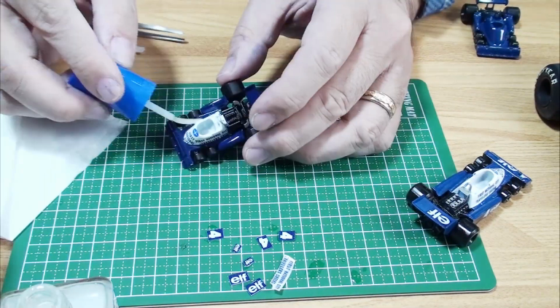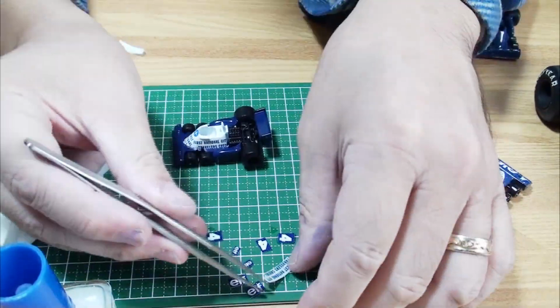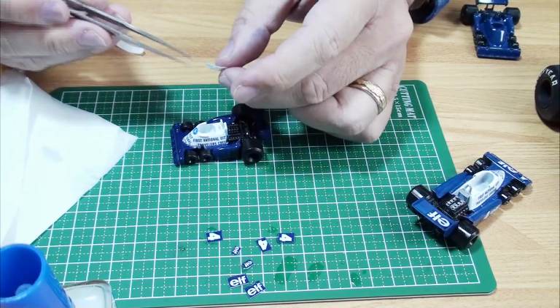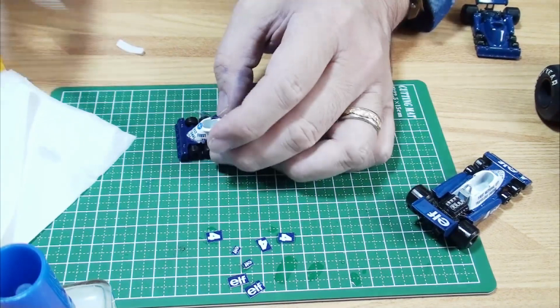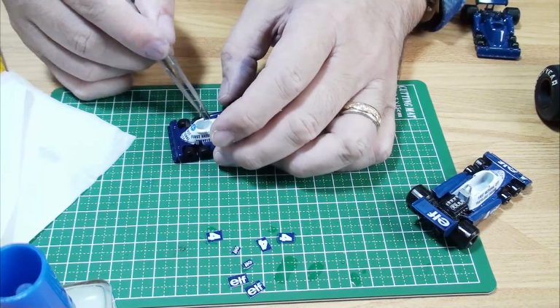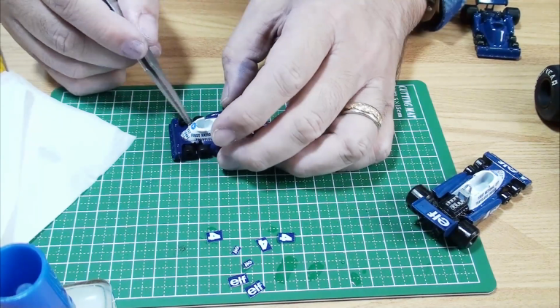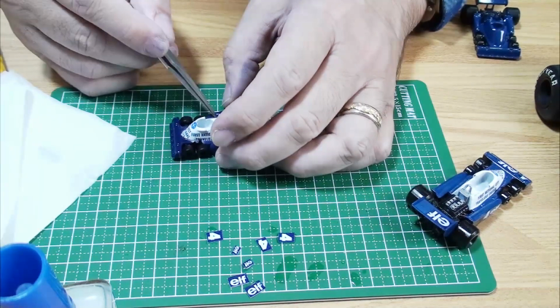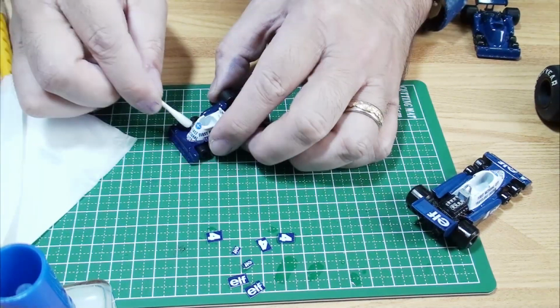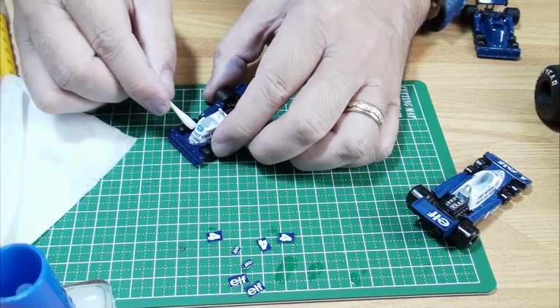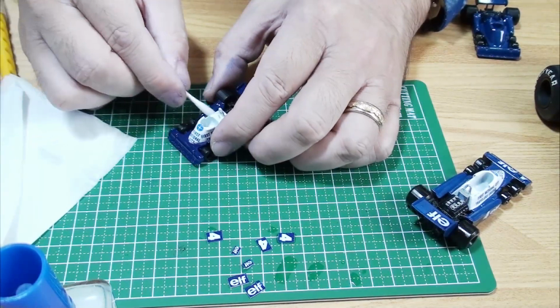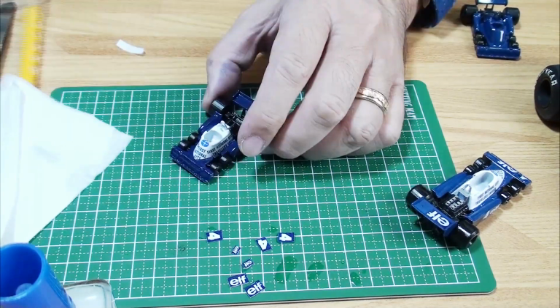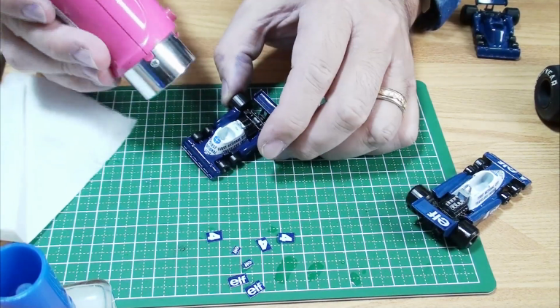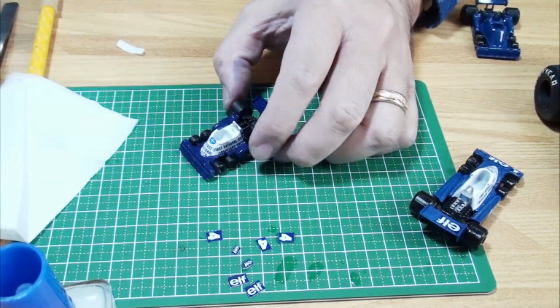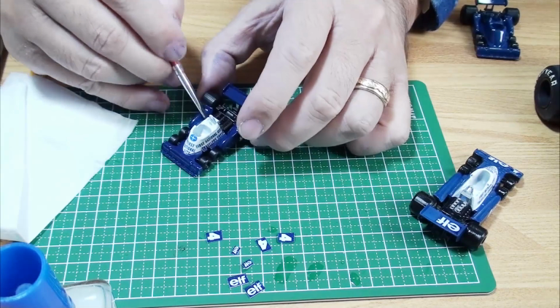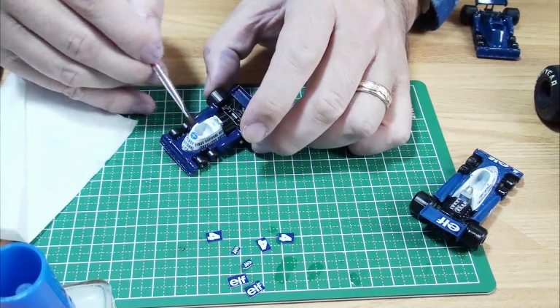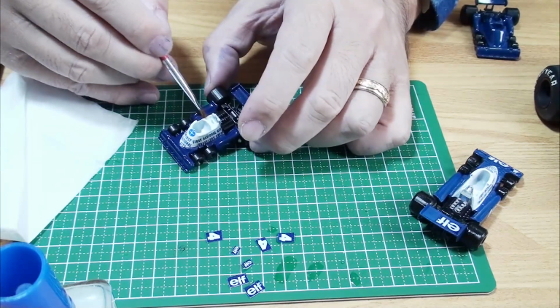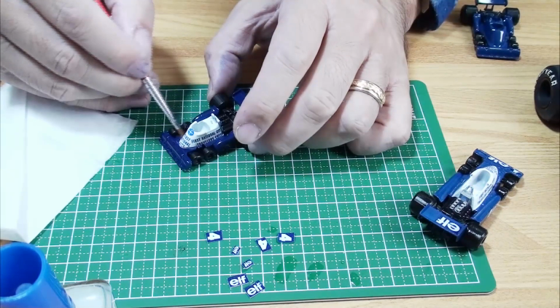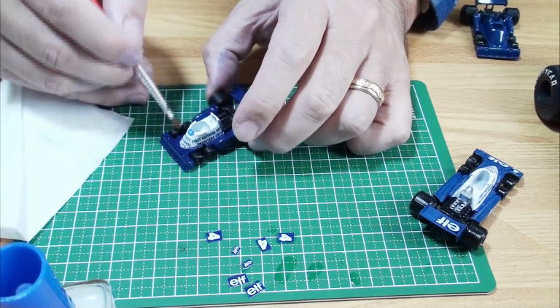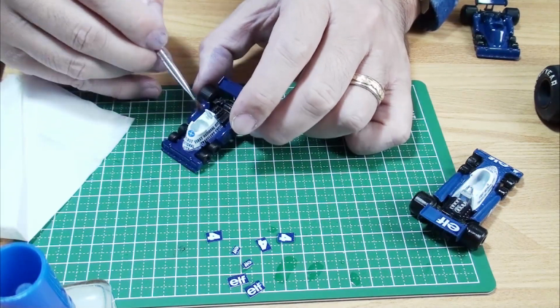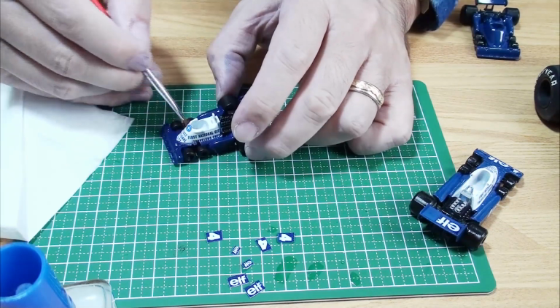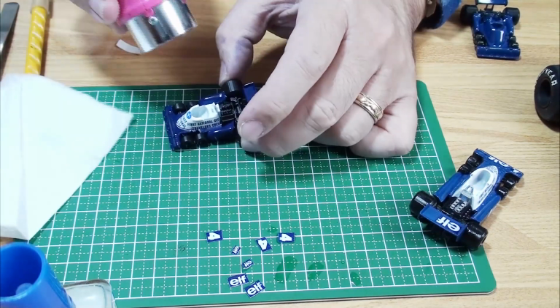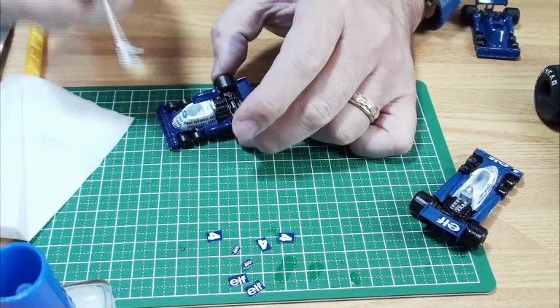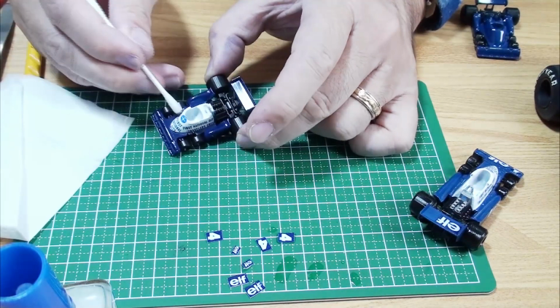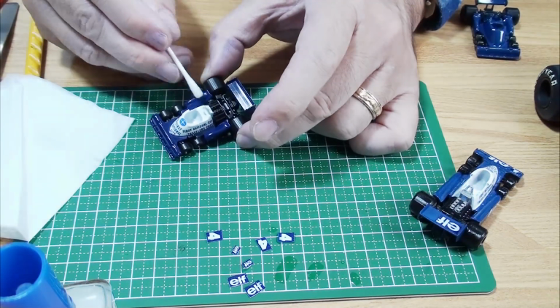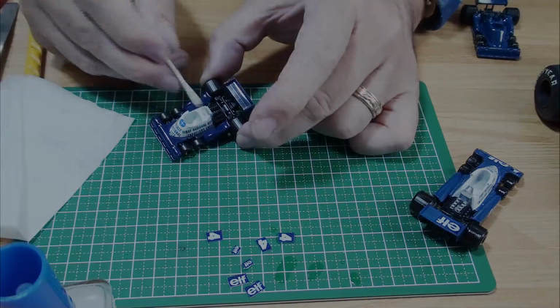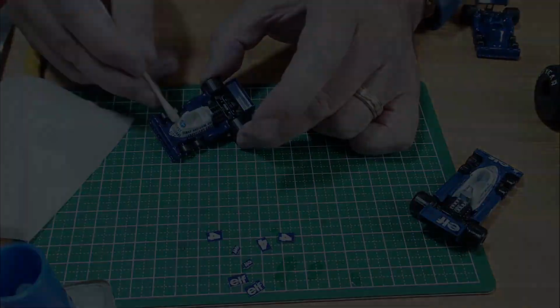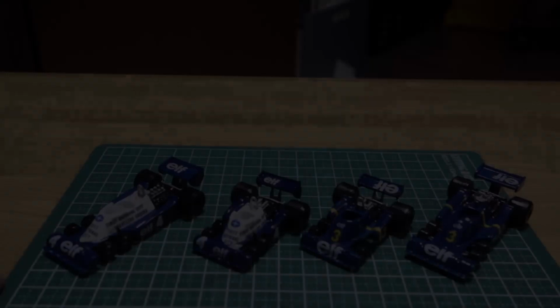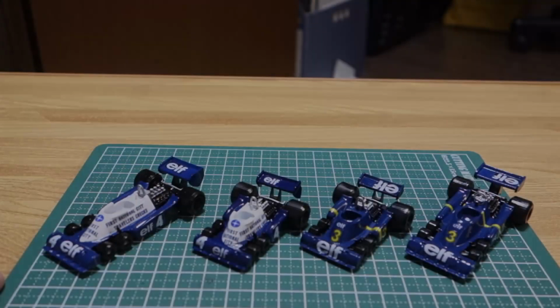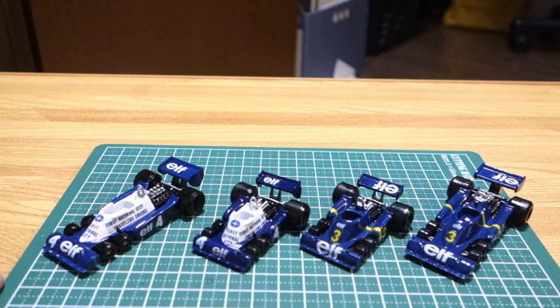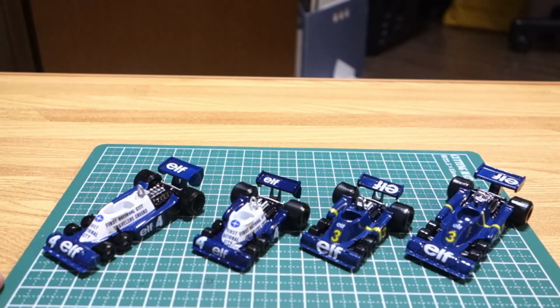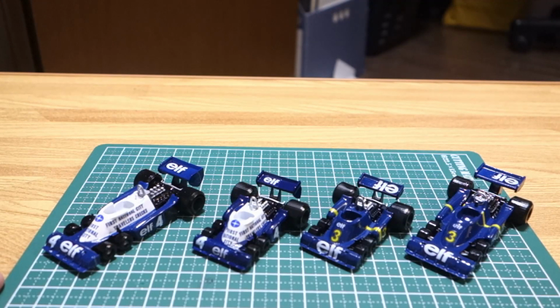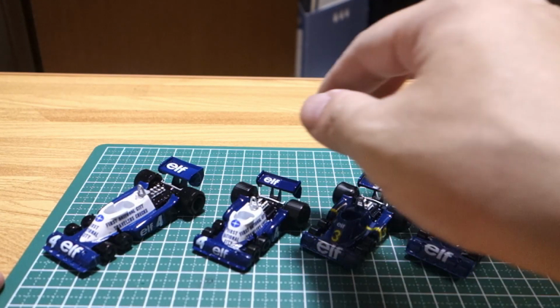I haven't taken a video, but when the decal was dry, I painted a protective clear and repaired the damaged part of the decal with a brush. This time I reduced it only in the length direction, but it may feel more like a toy if I make it a little larger in the height direction too.